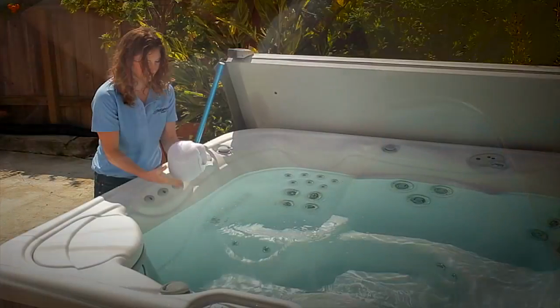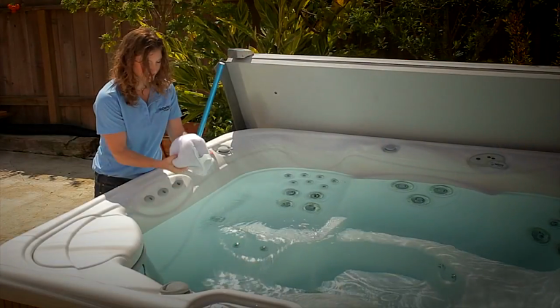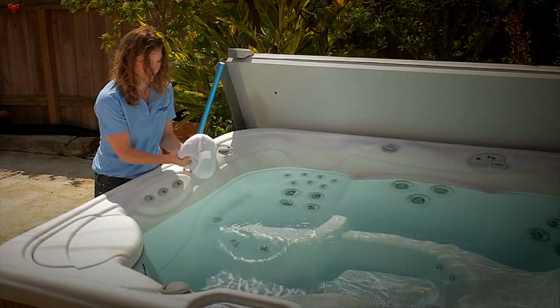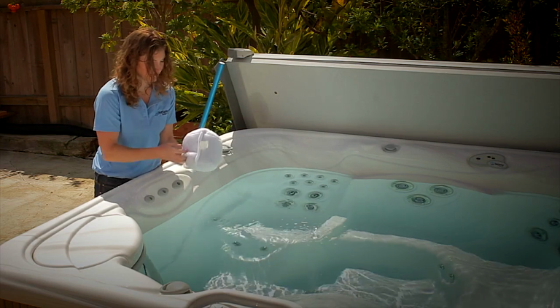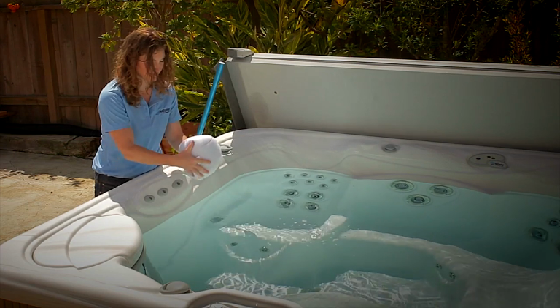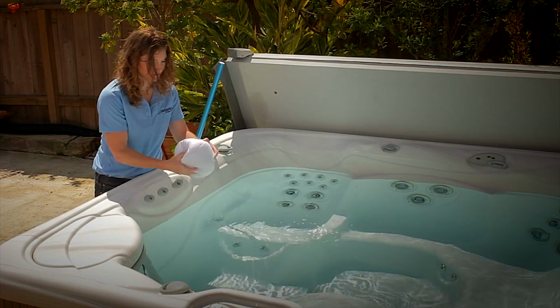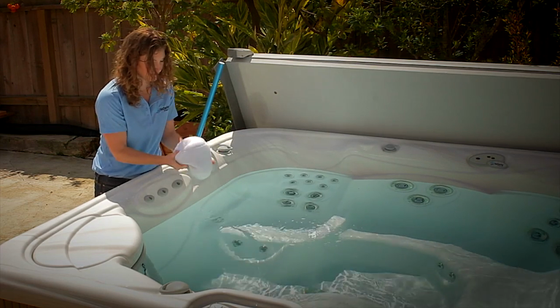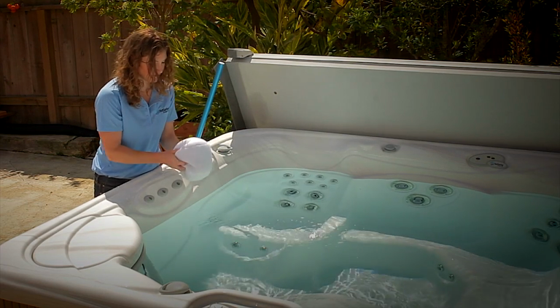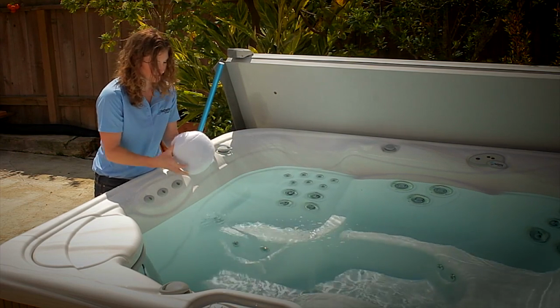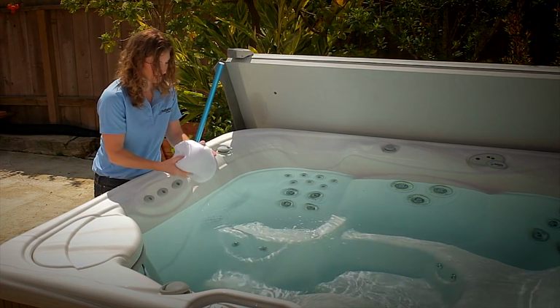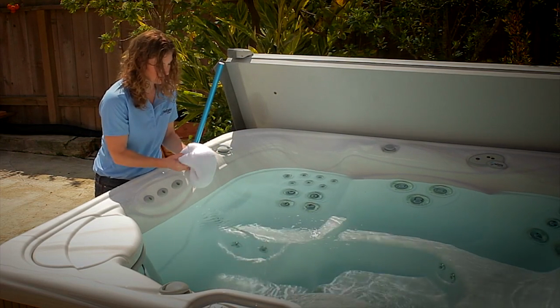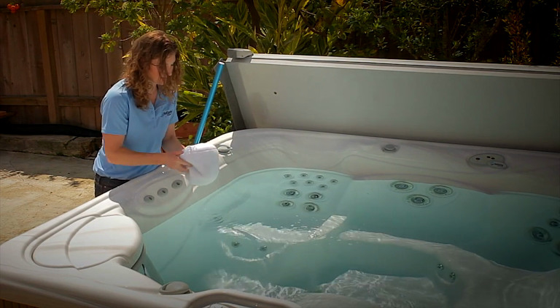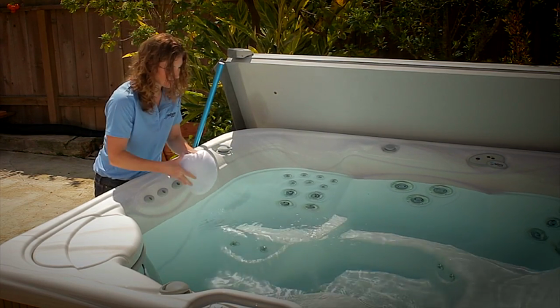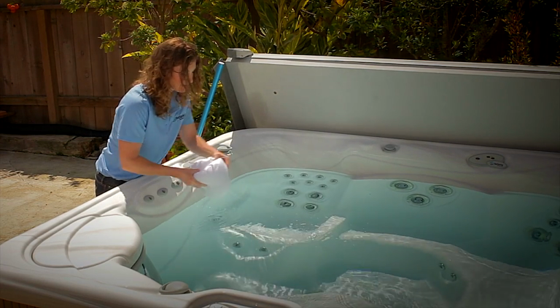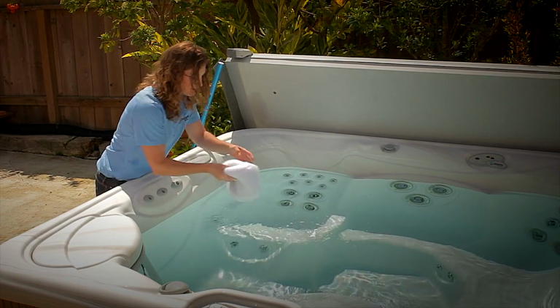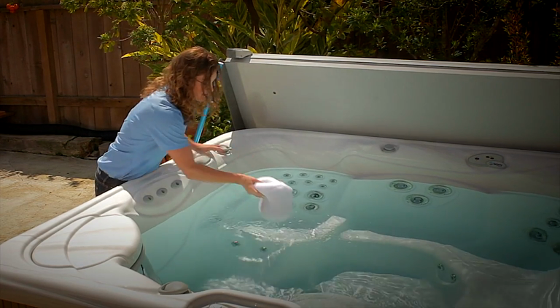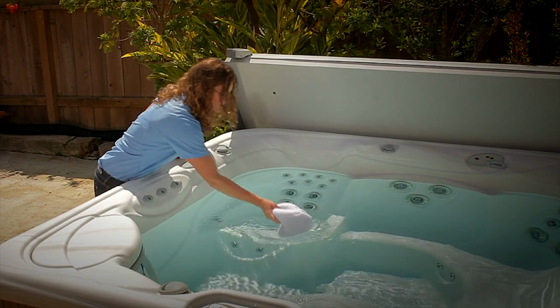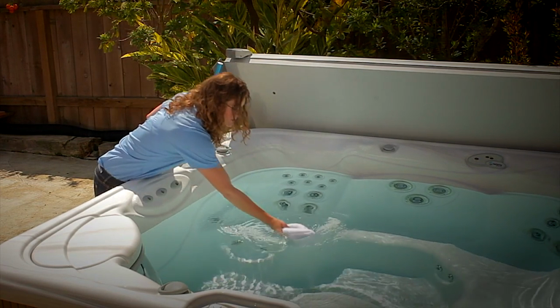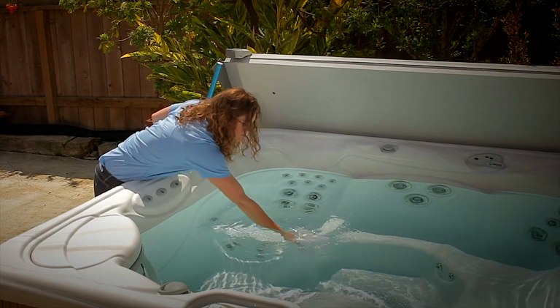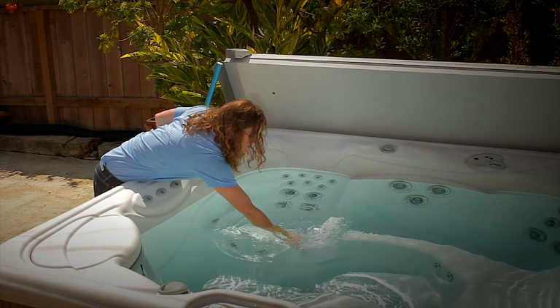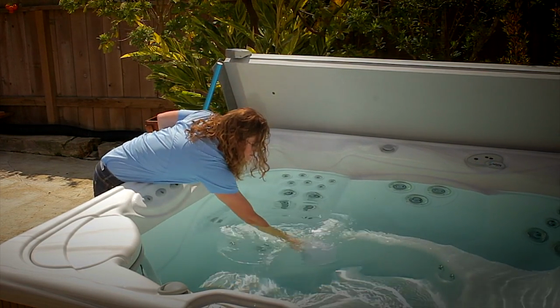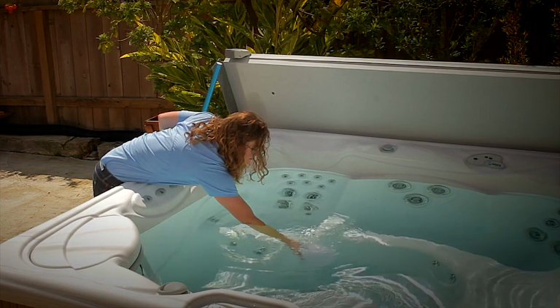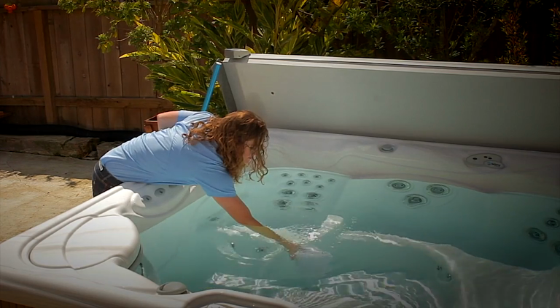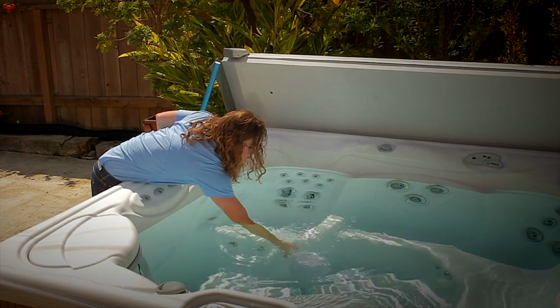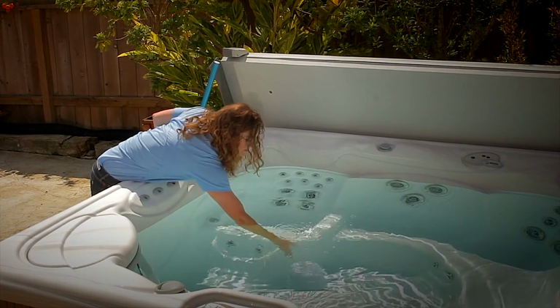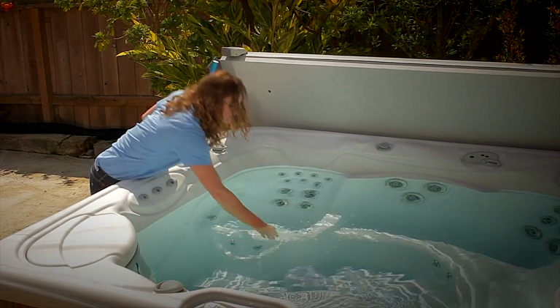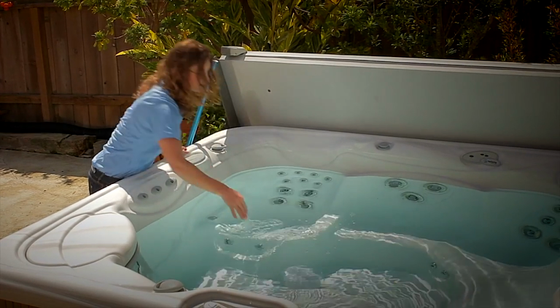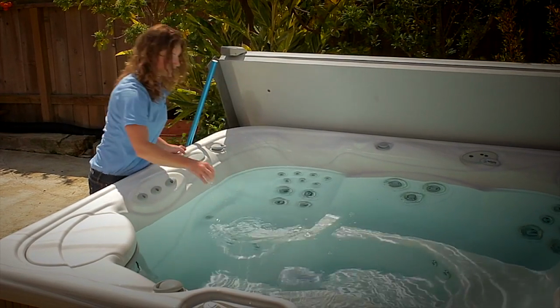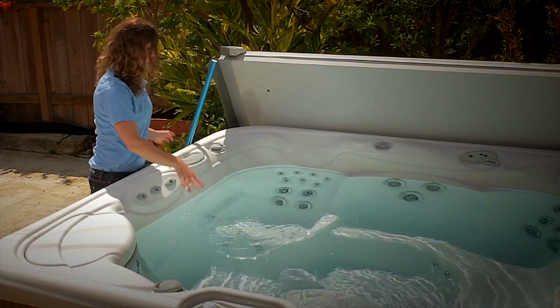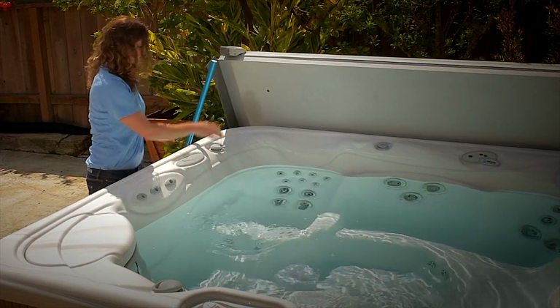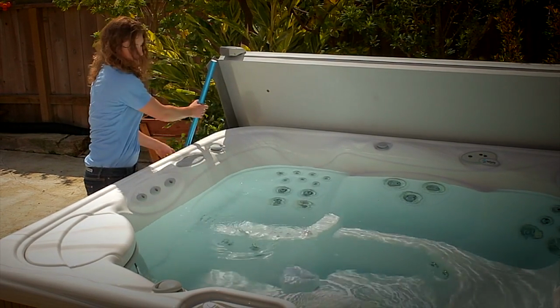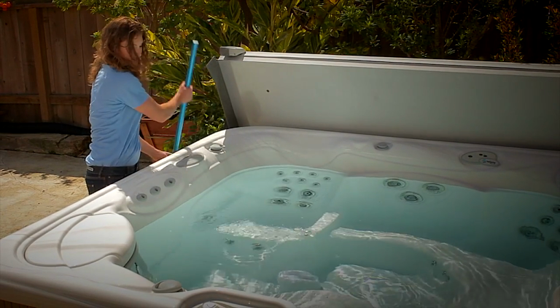It's important to note that when placed in the spa, a slight color transfer may occur. Don't worry — this can easily be resolved by adding fresh water dichlor.